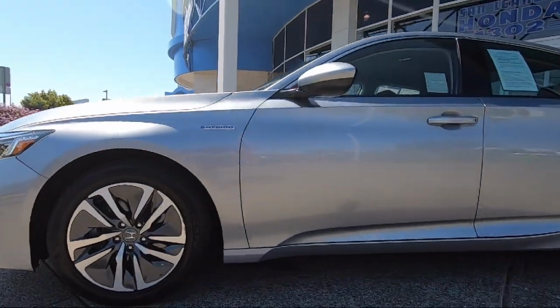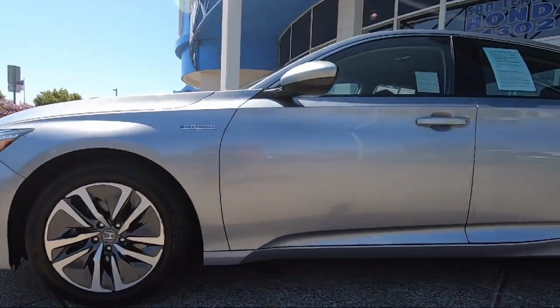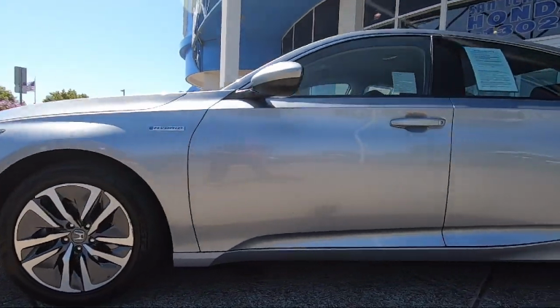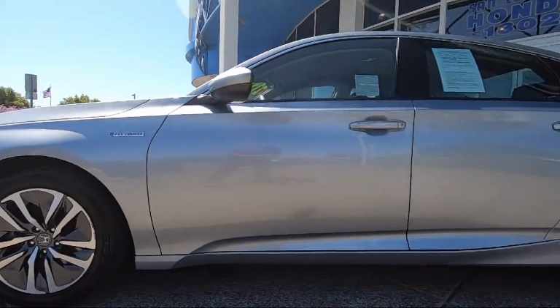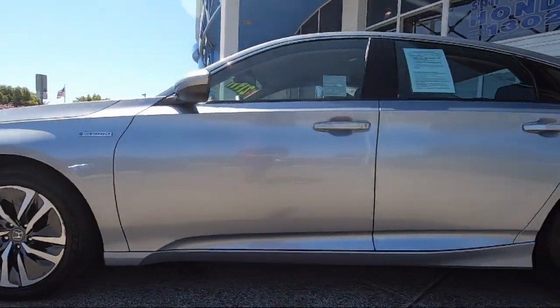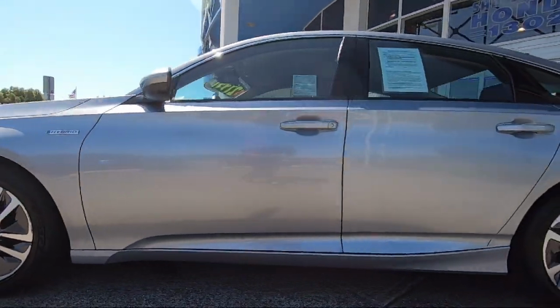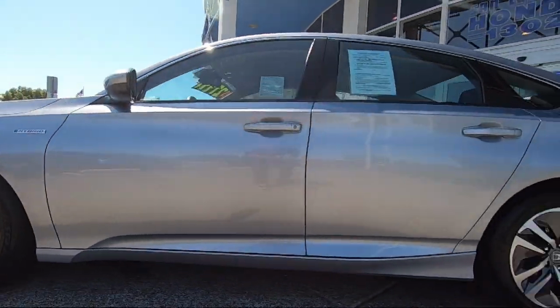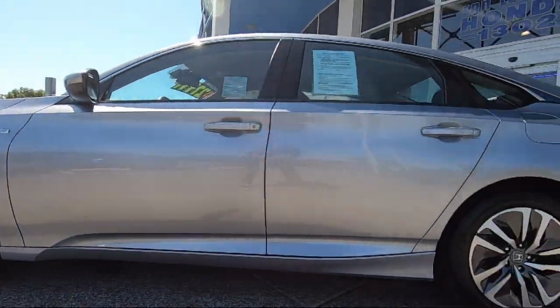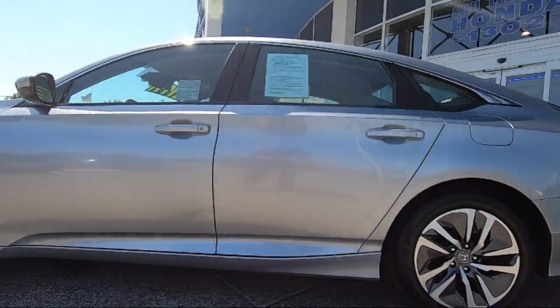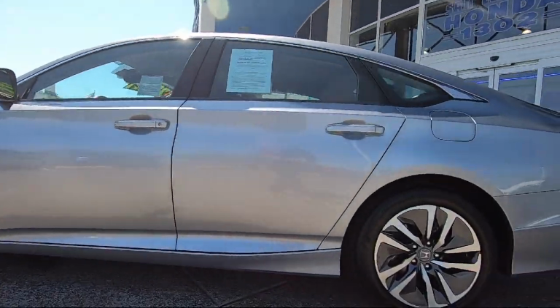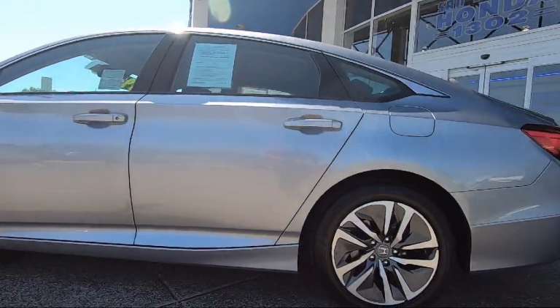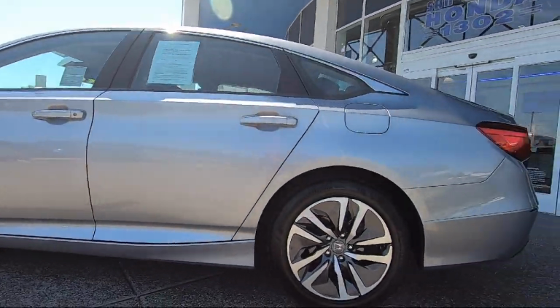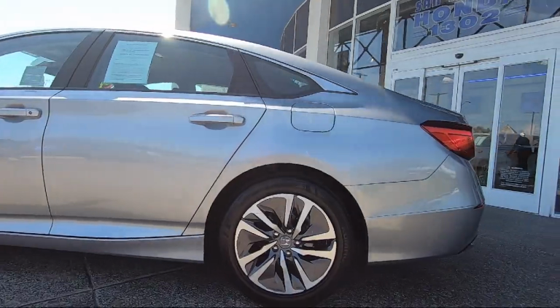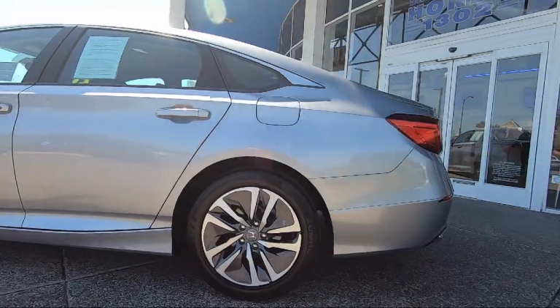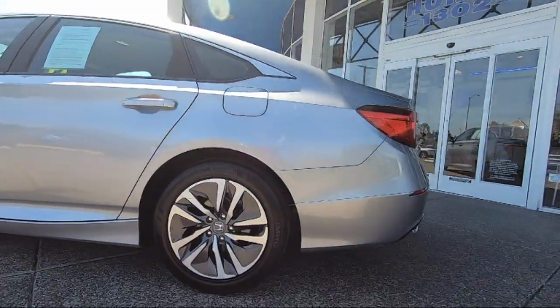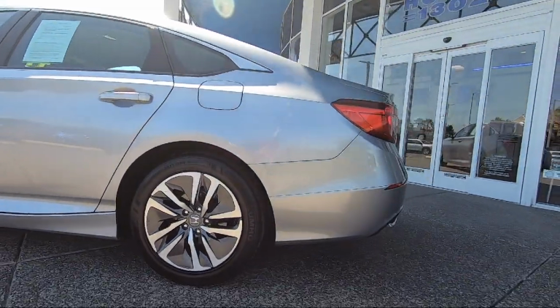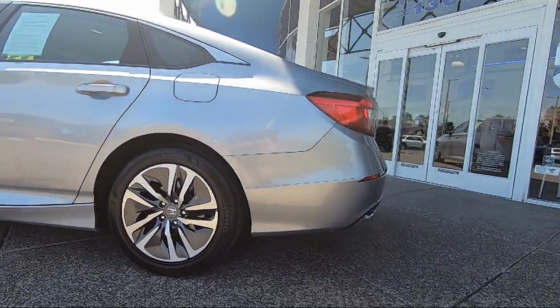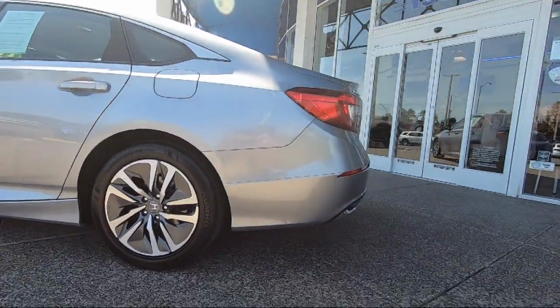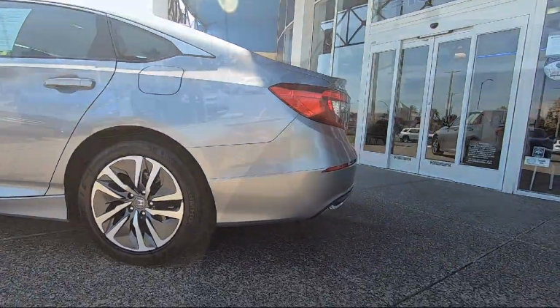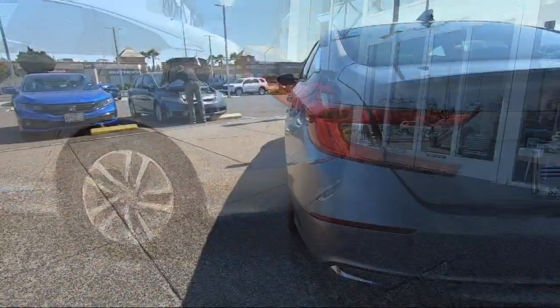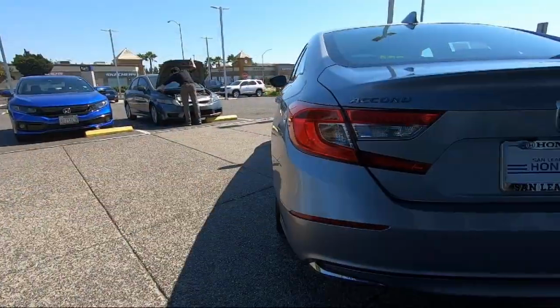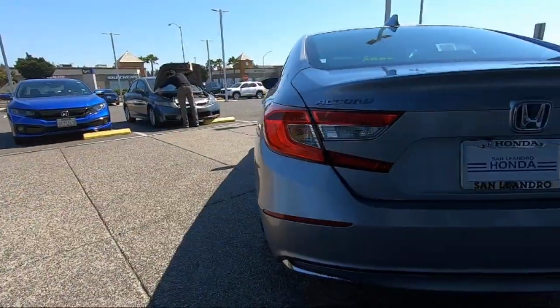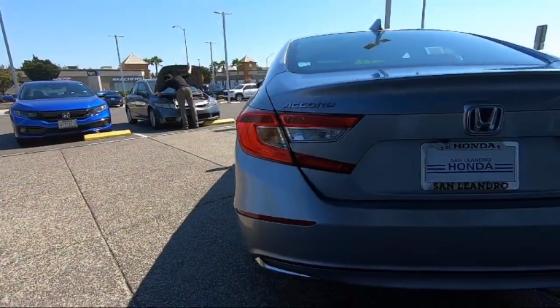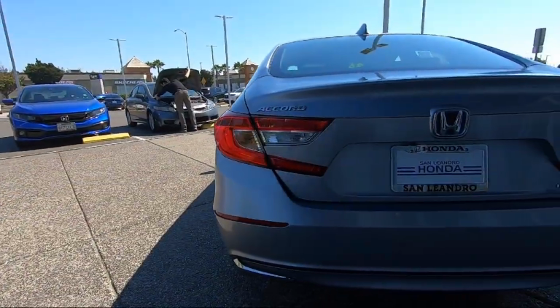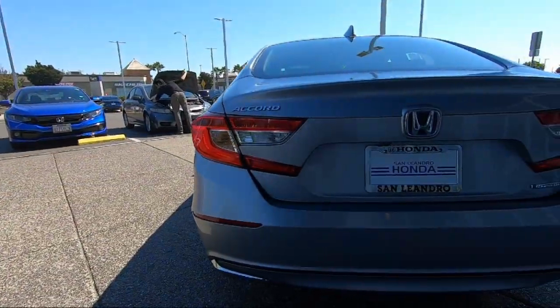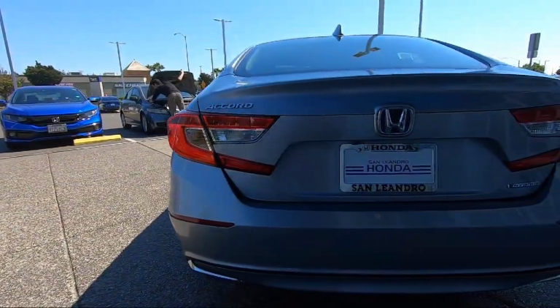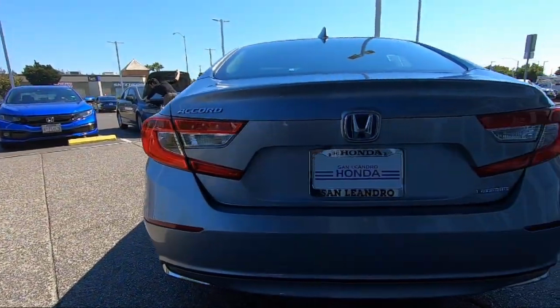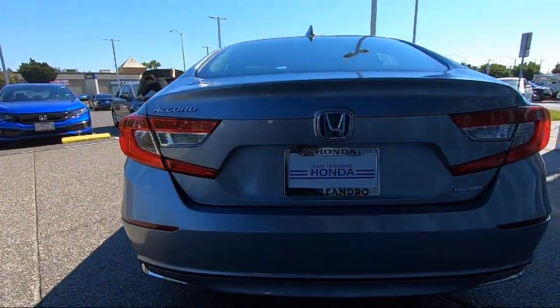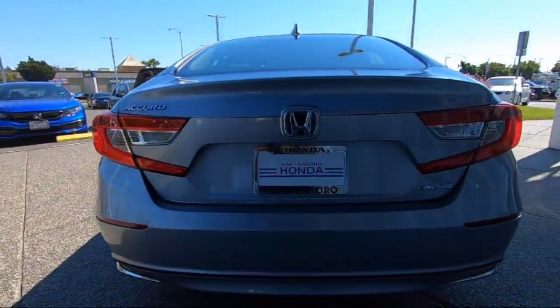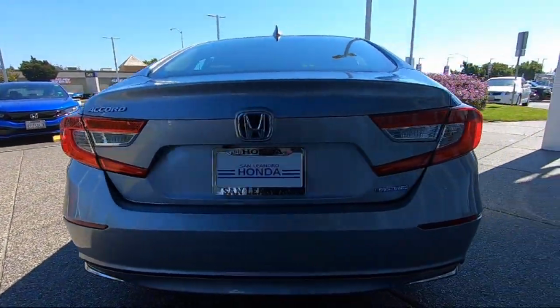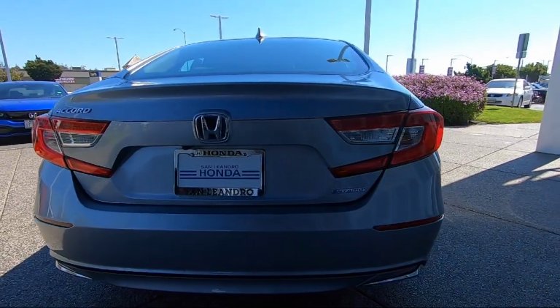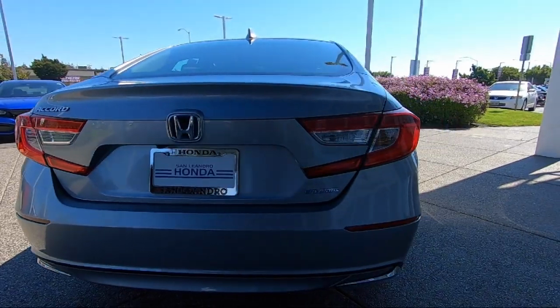It also features lane keep assist, keyless entry, auxiliary audio input, and LED headlights, and has less than 55,000 miles on the odometer.